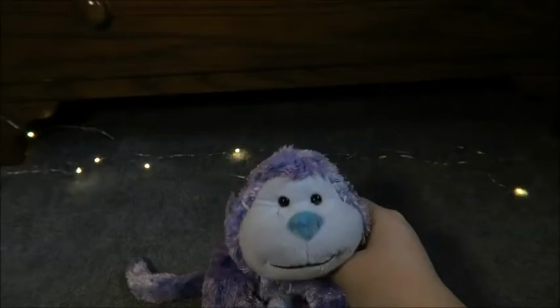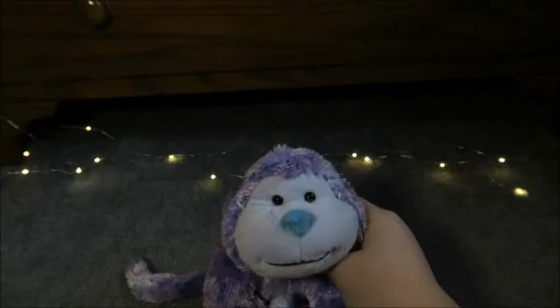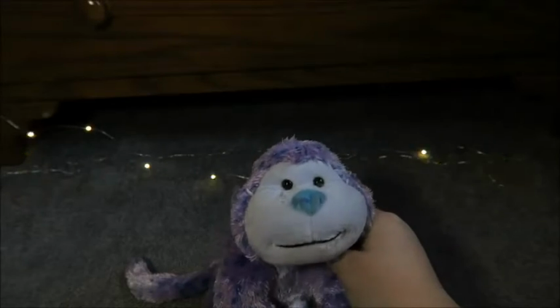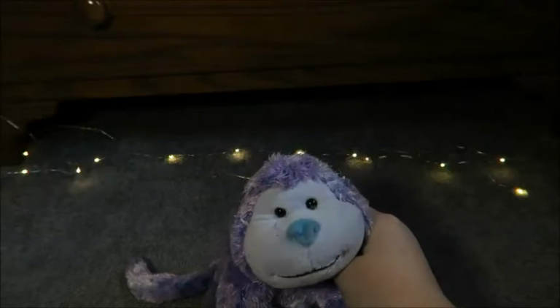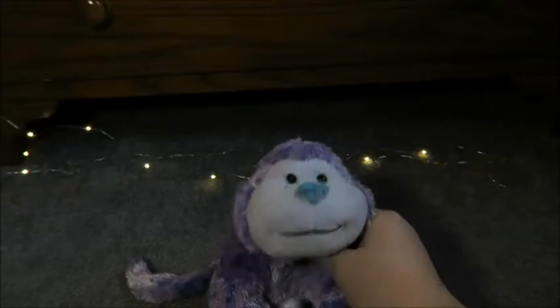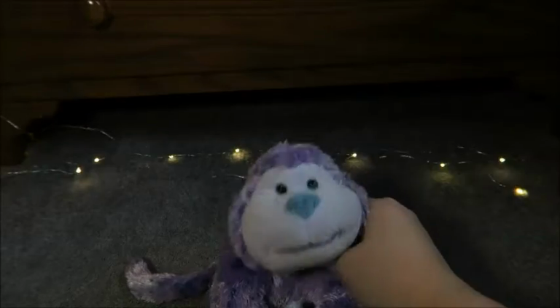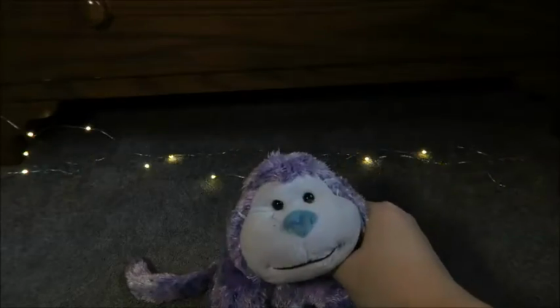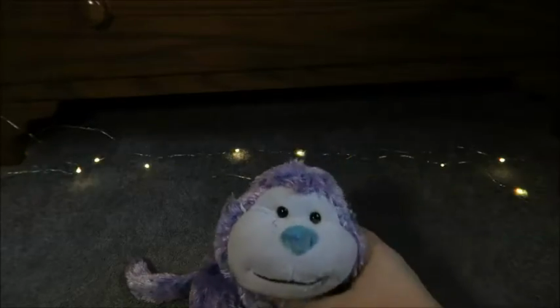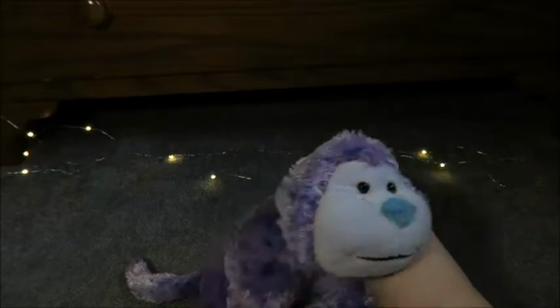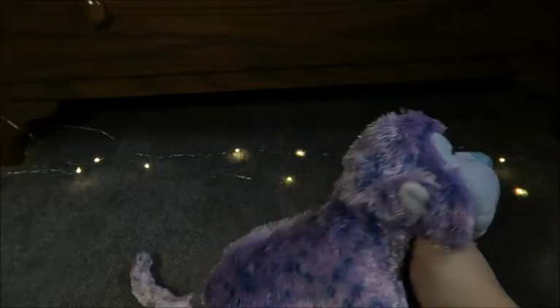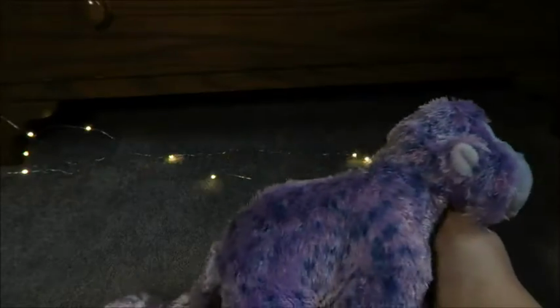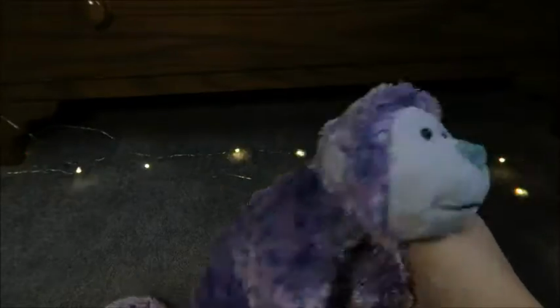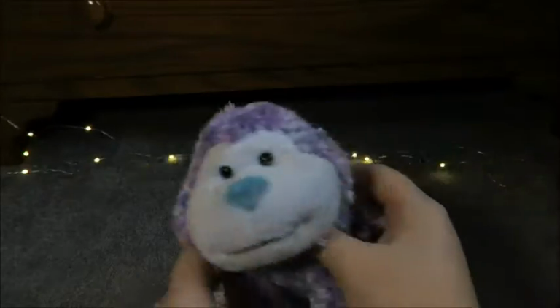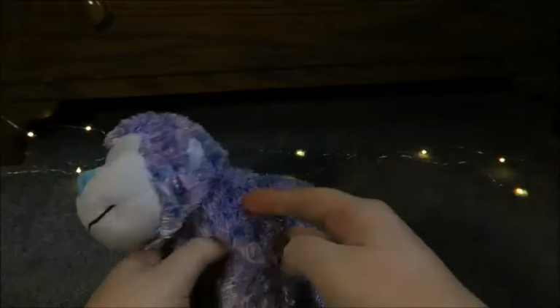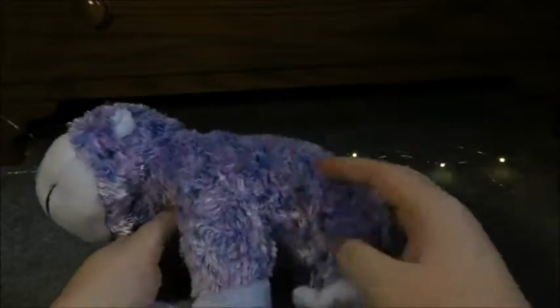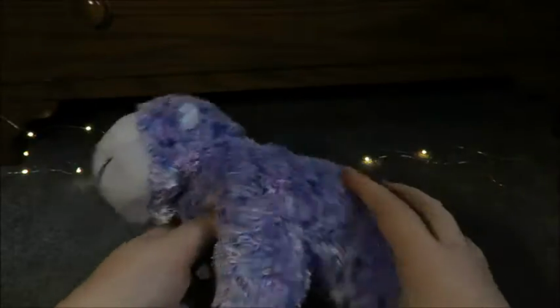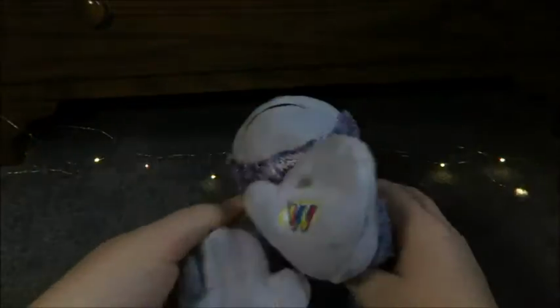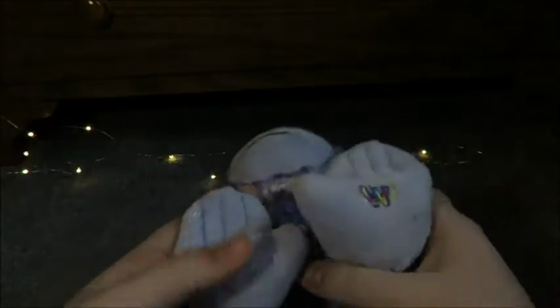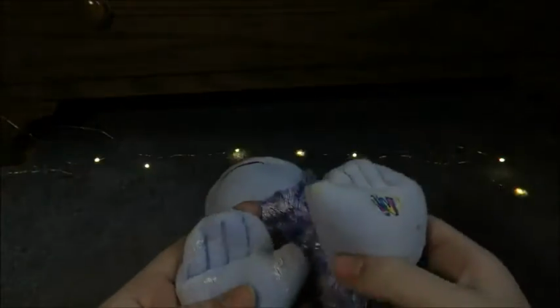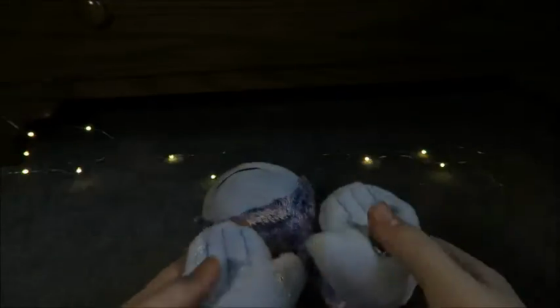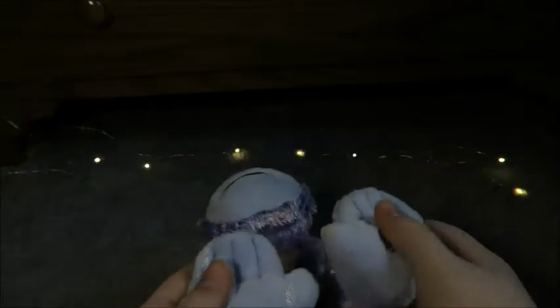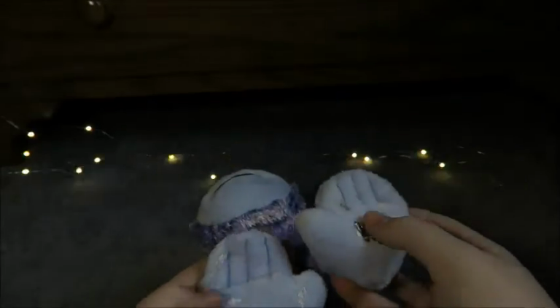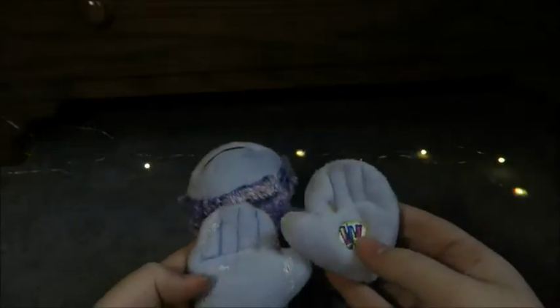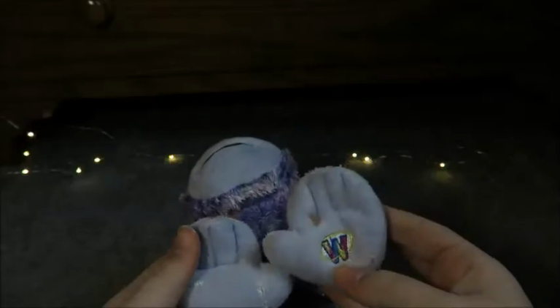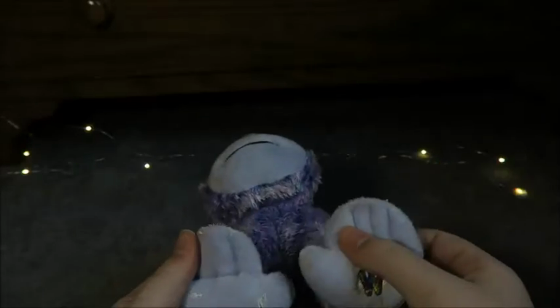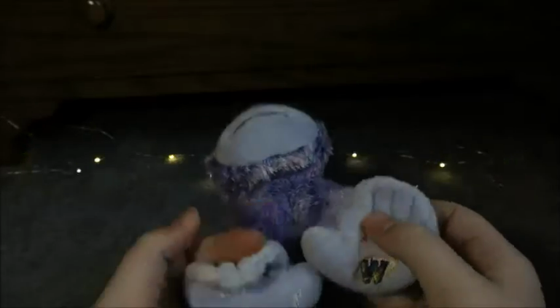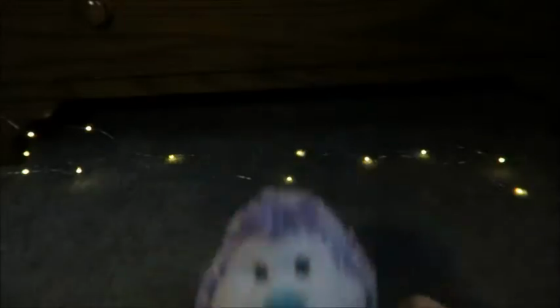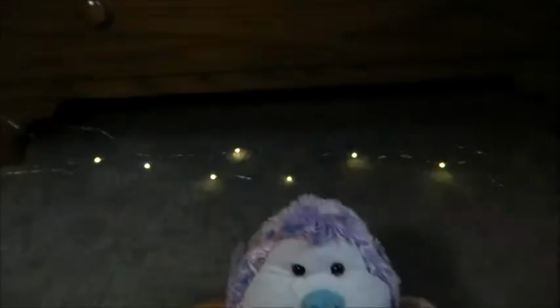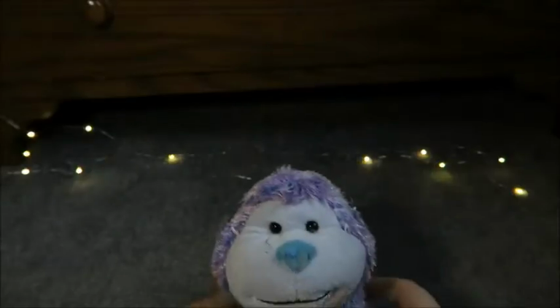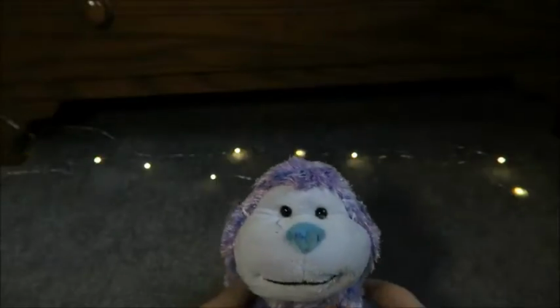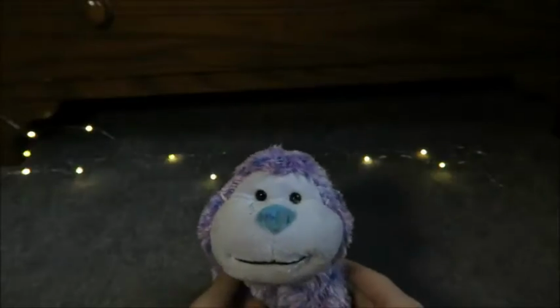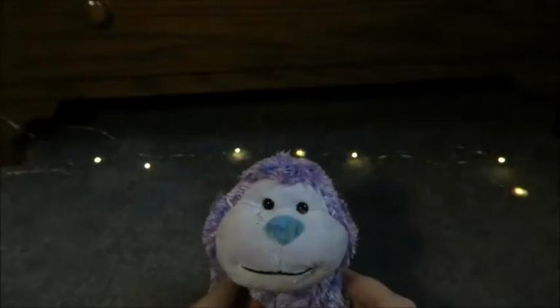So I got the Sugar Plum Cheeky Monkey at Solution Army and as you may be able to tell, it is quite dirty. It has some spots on its feet, so I'm going to be showing you guys how I clean it.